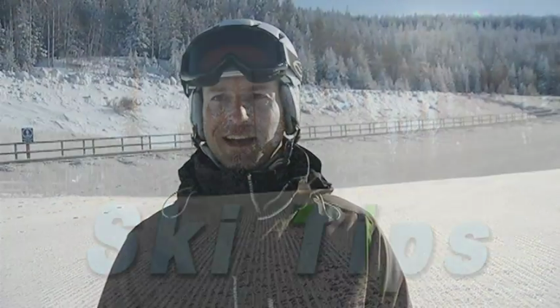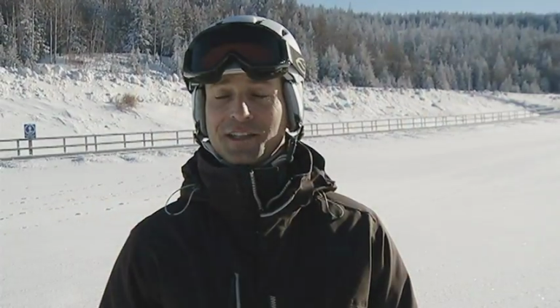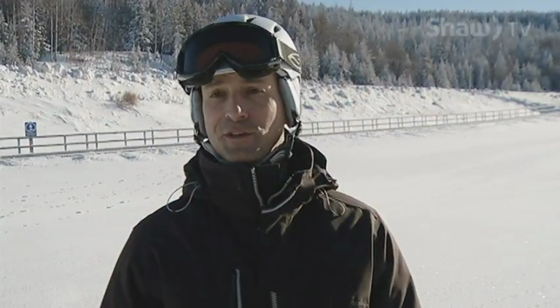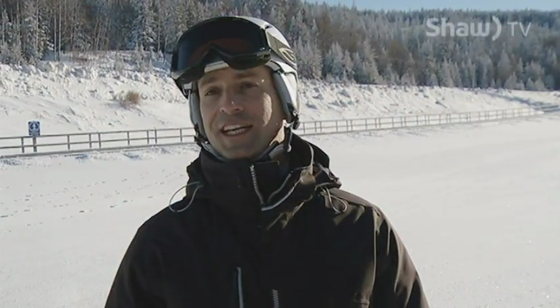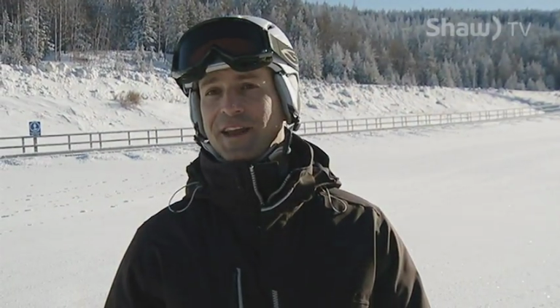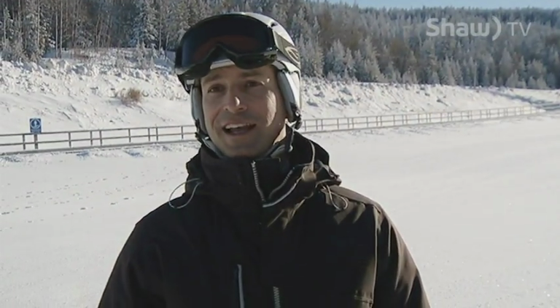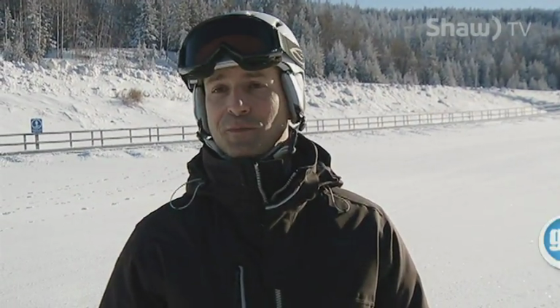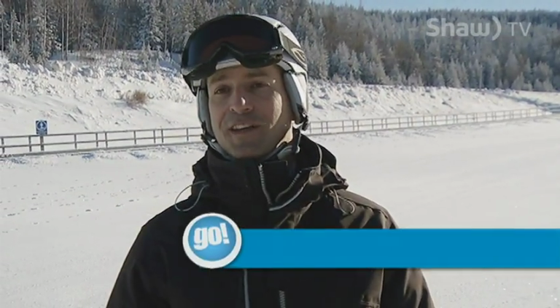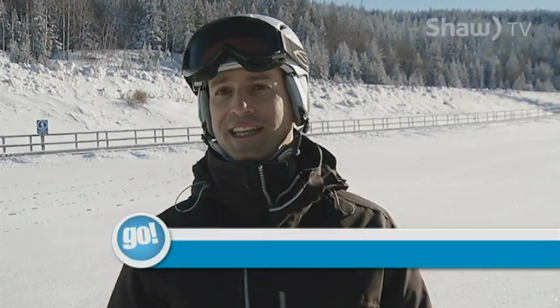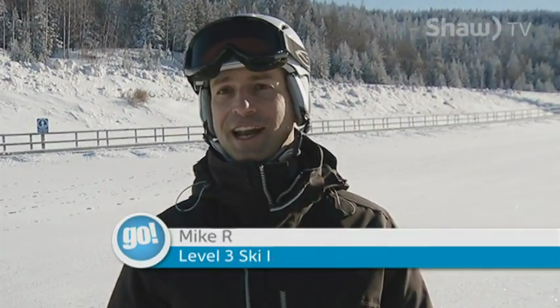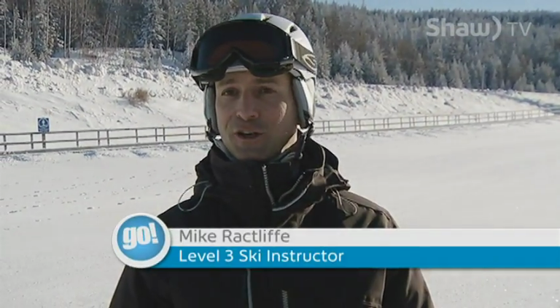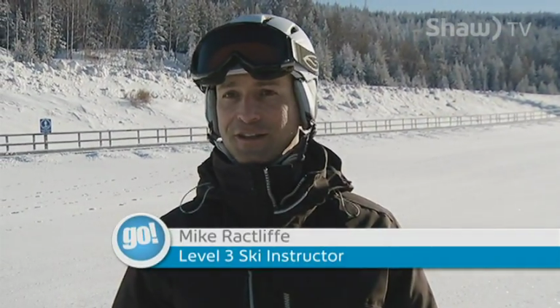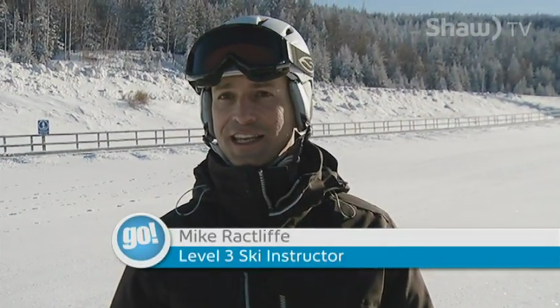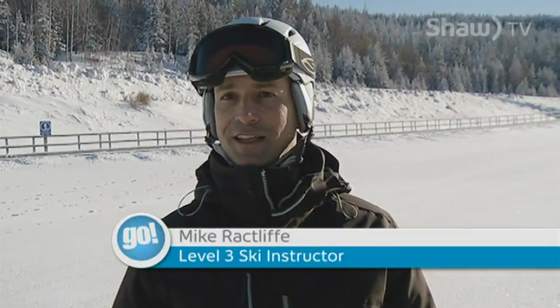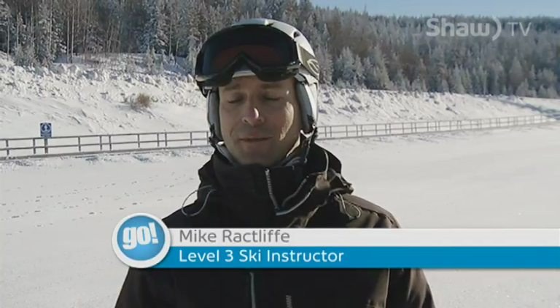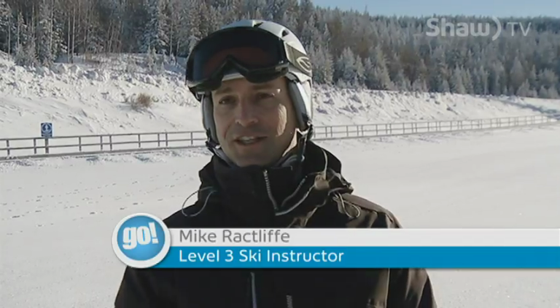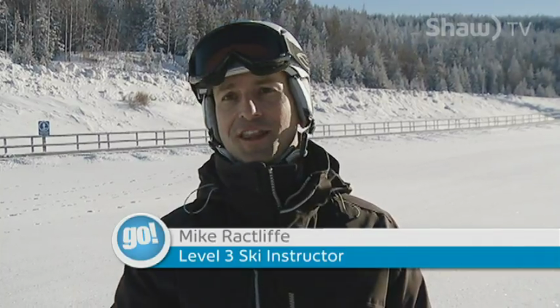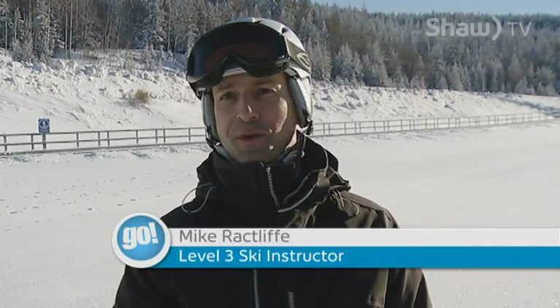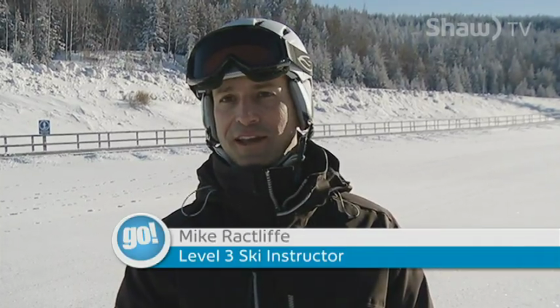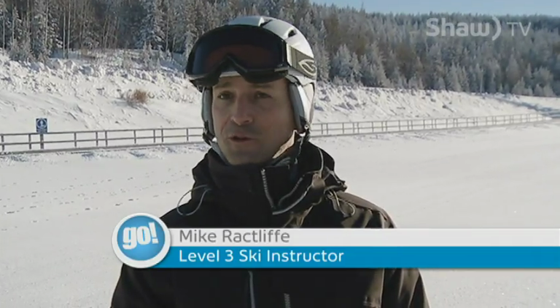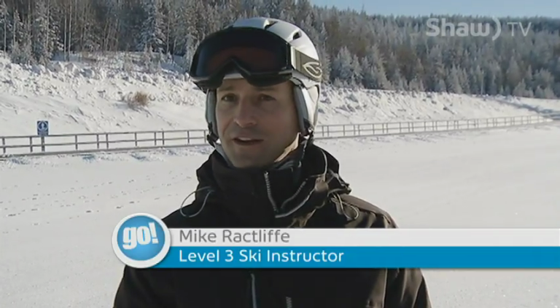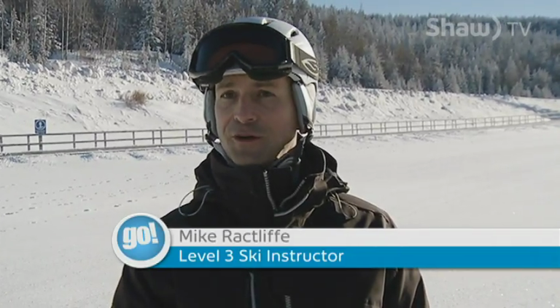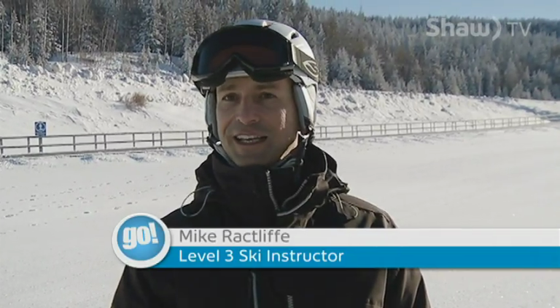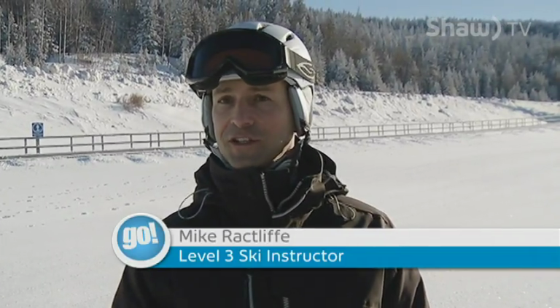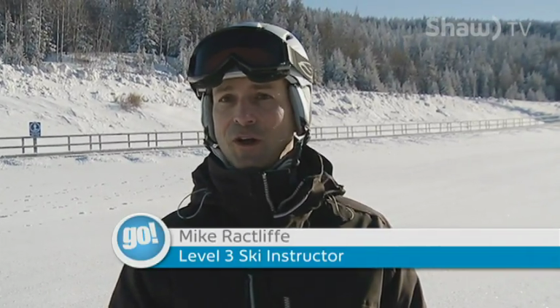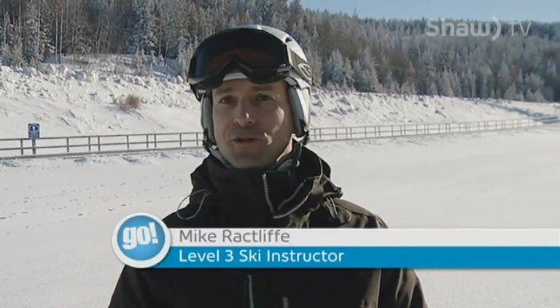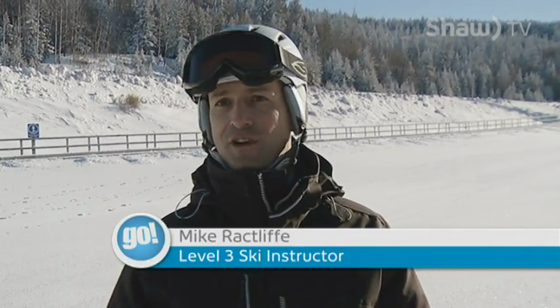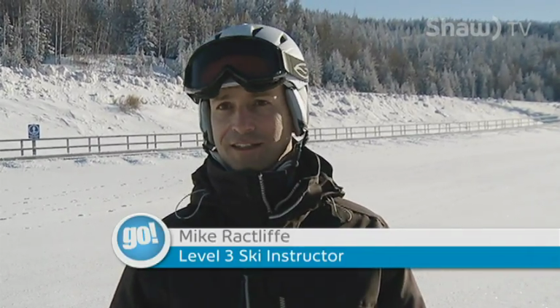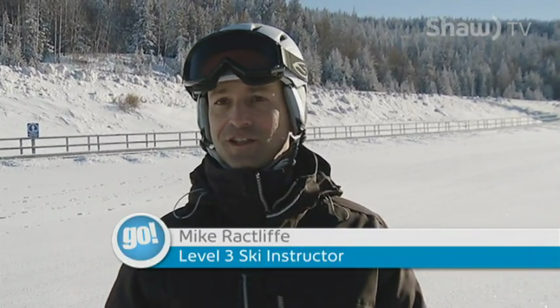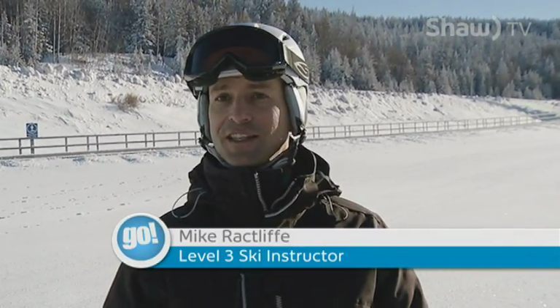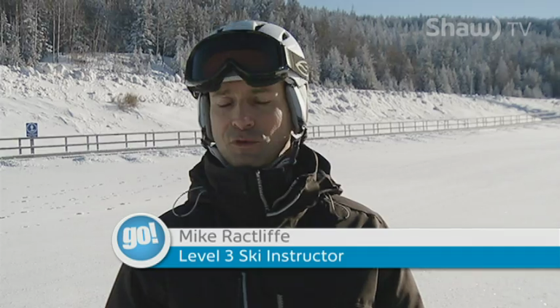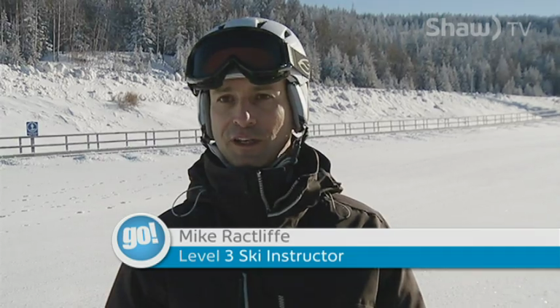It is a beautiful sunny day and it's a perfect day to get out and learn how to ski. A couple of things you can think about if you're a beginner is, first of all, how you dress. You need to dress appropriately.